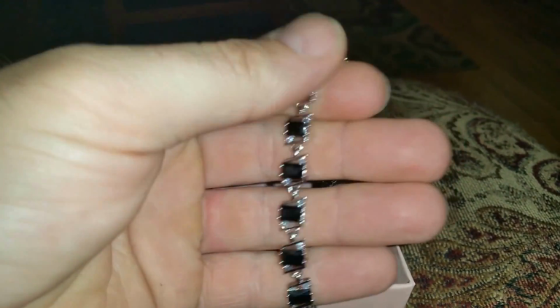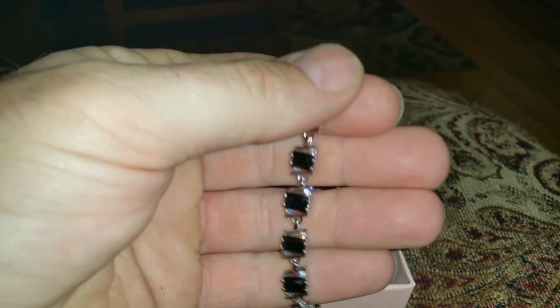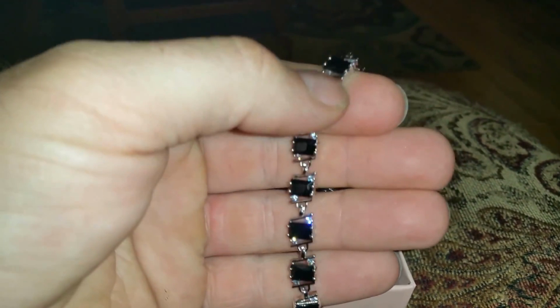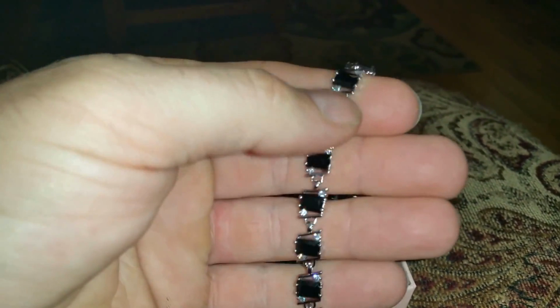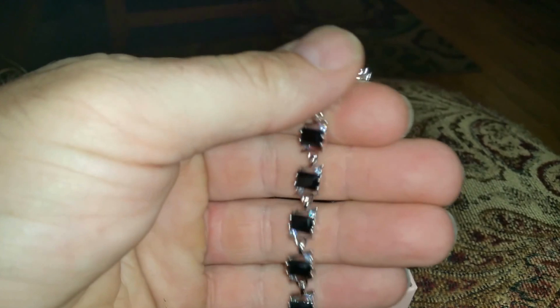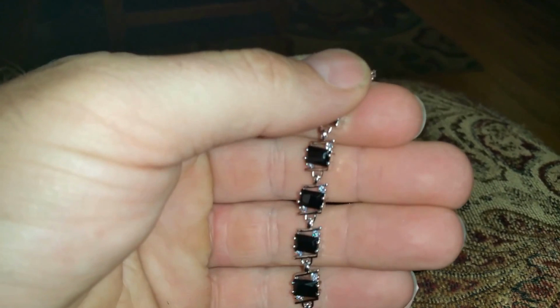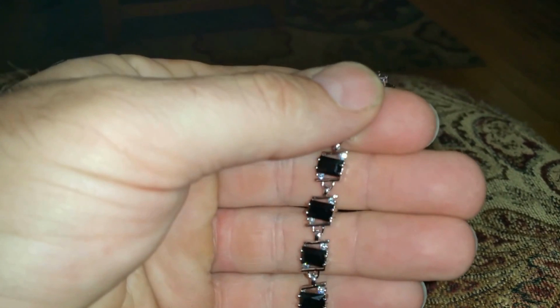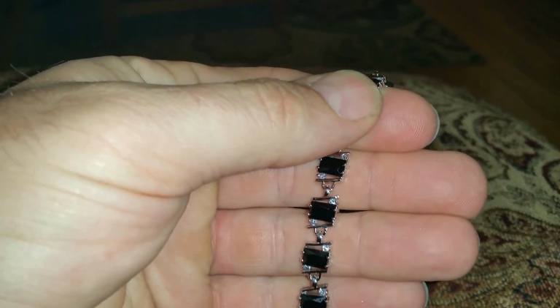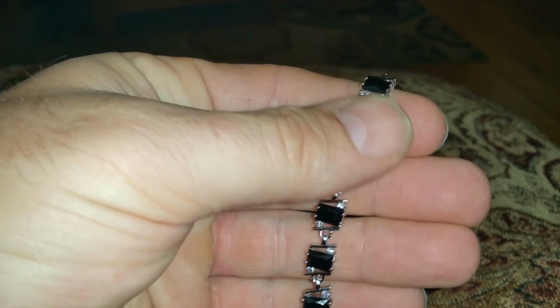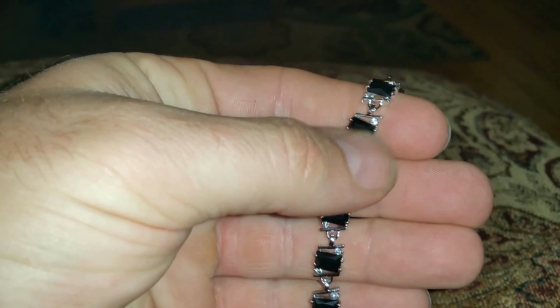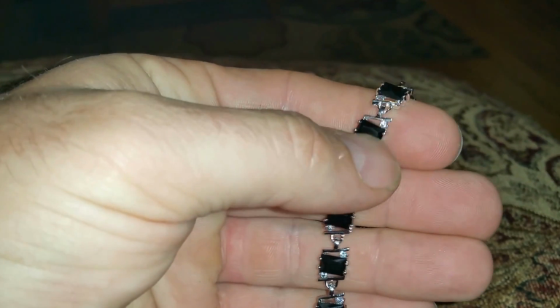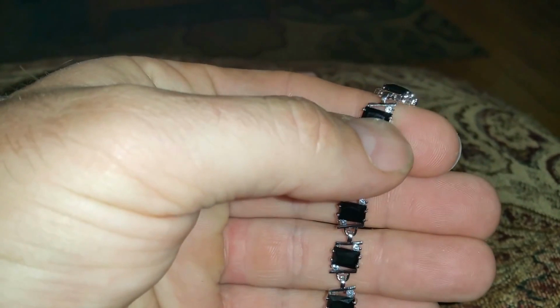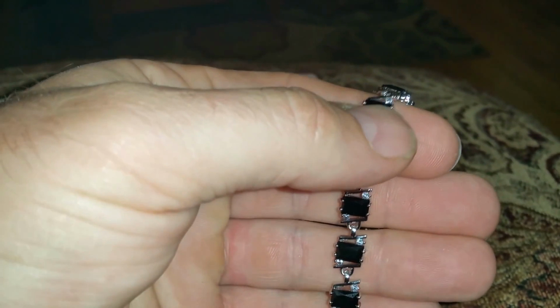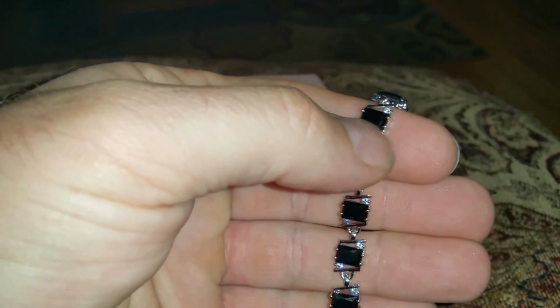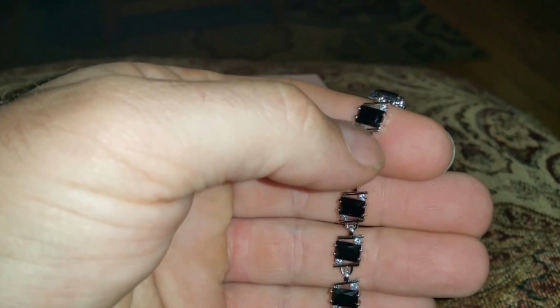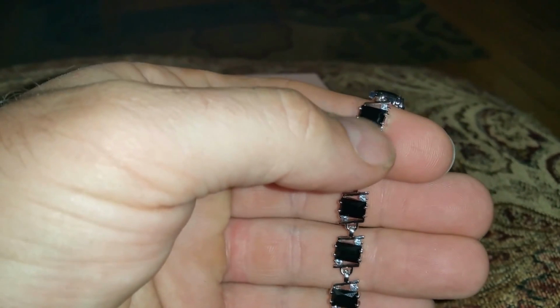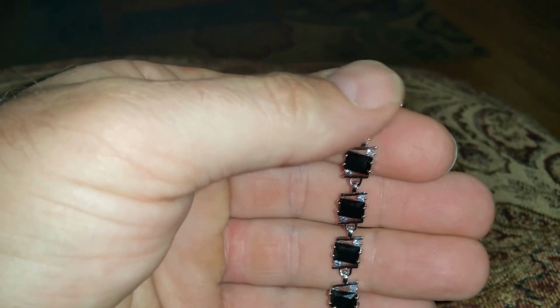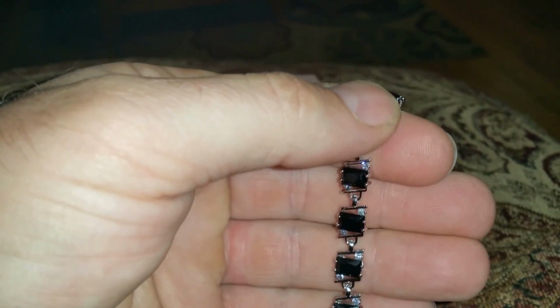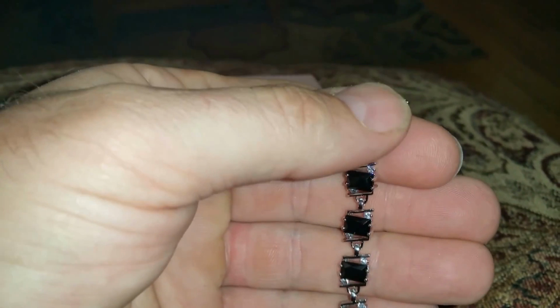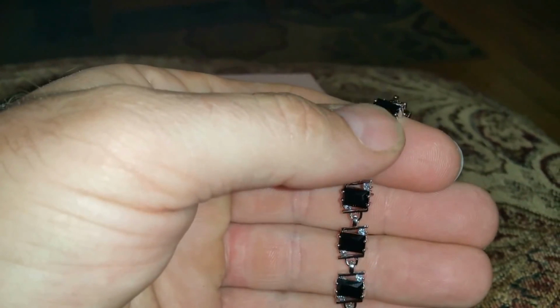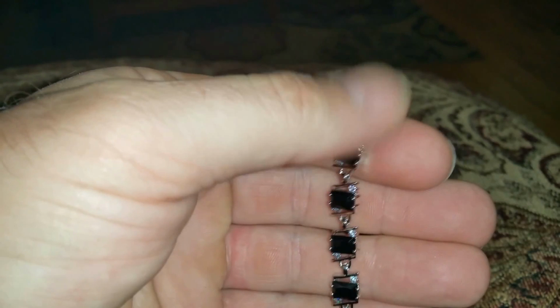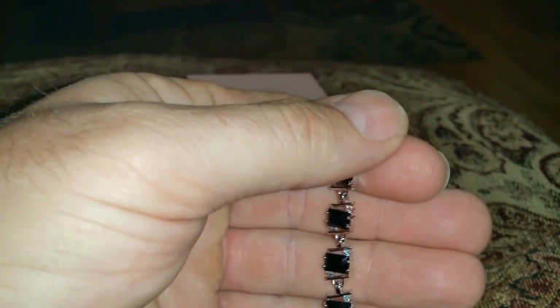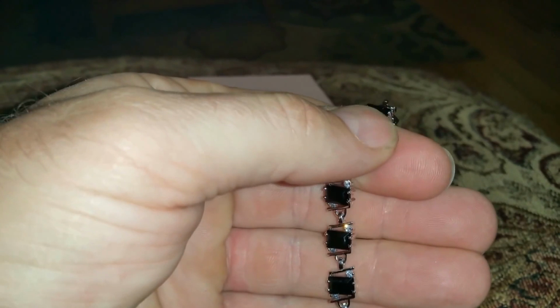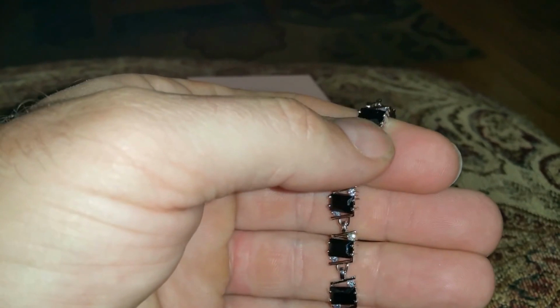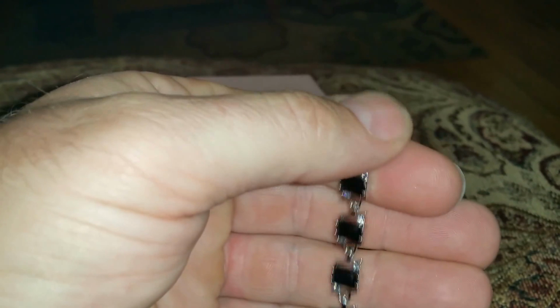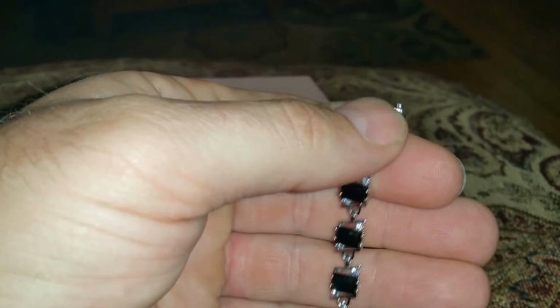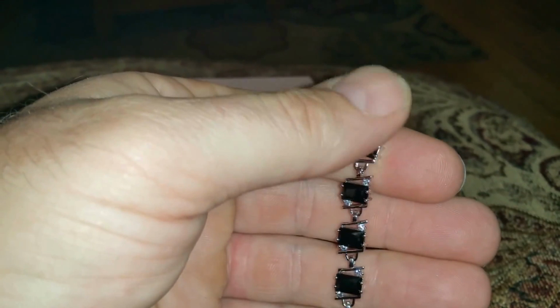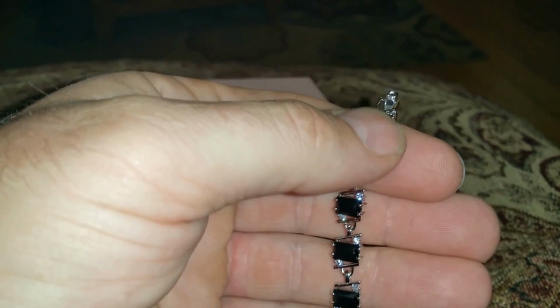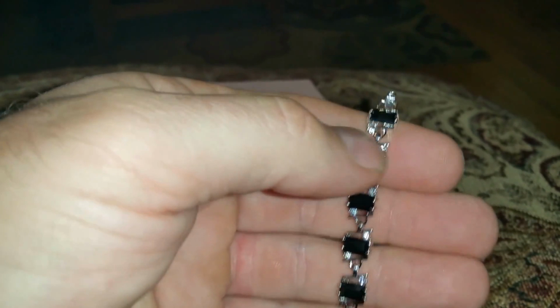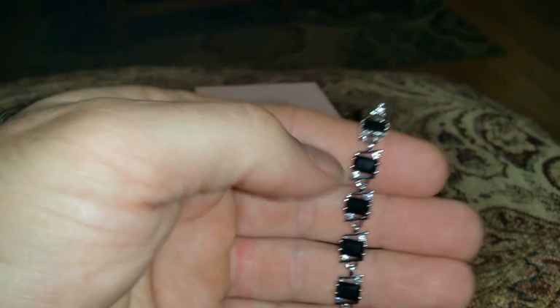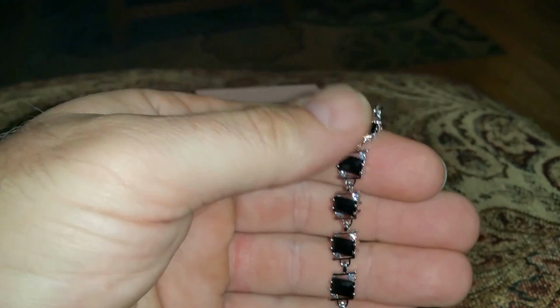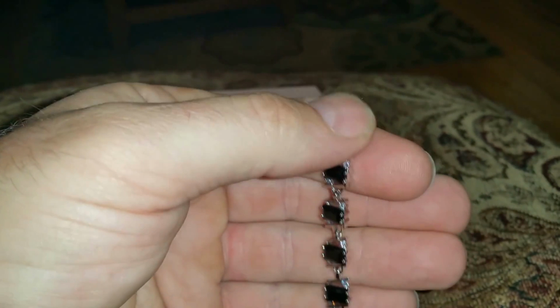It is a sapphire onyx square cut cubic zirconia tennis bracelet, and it says it has an interchangeable bangle.